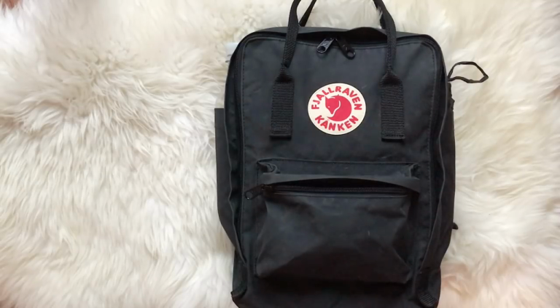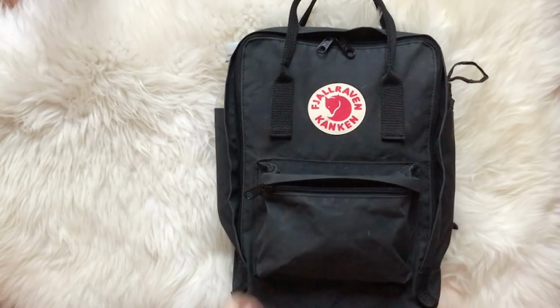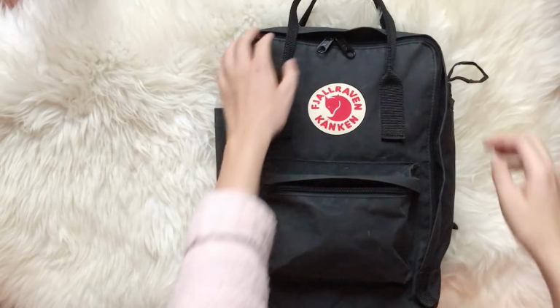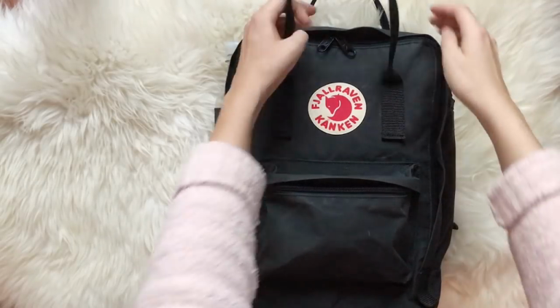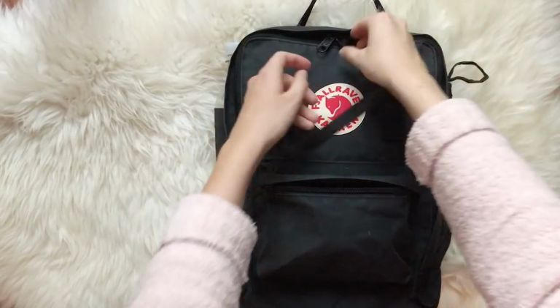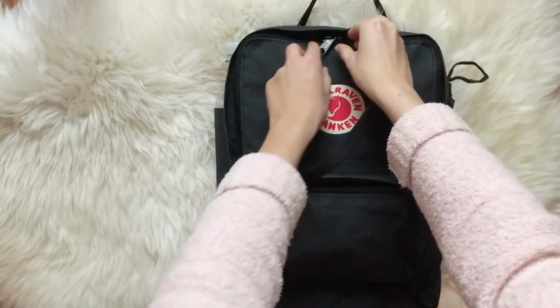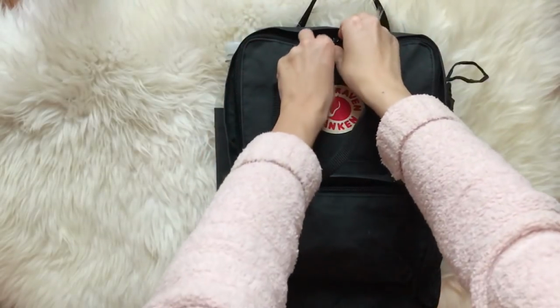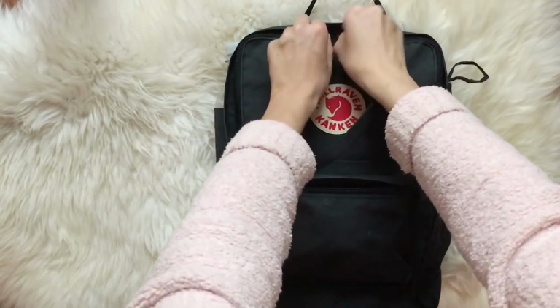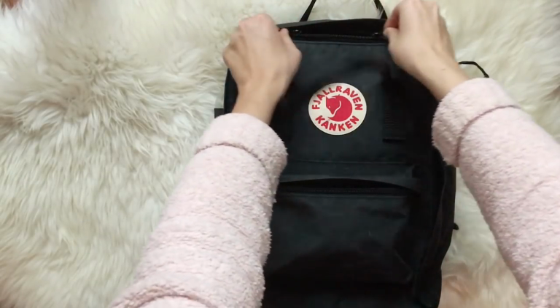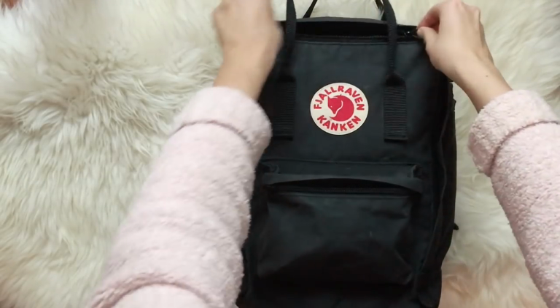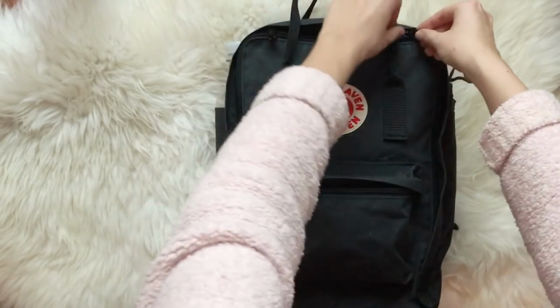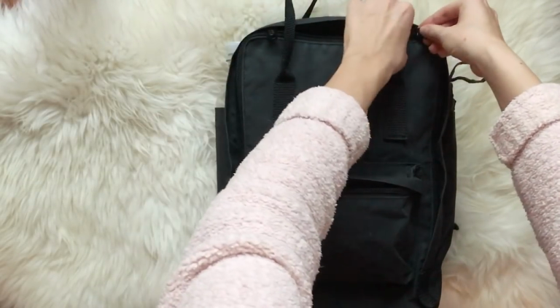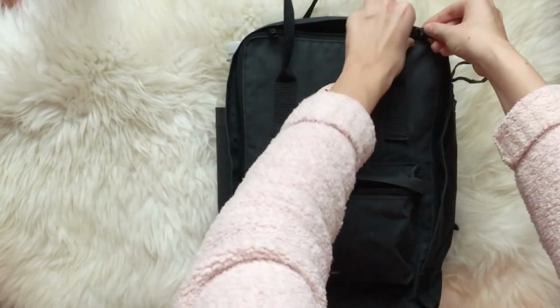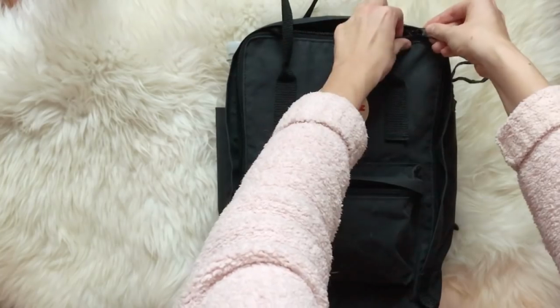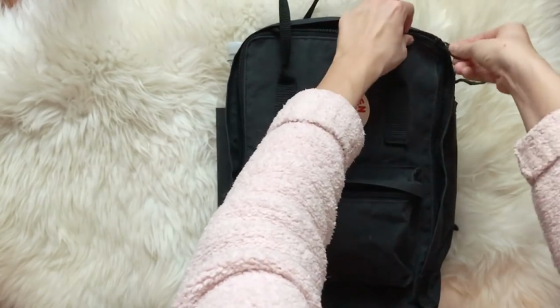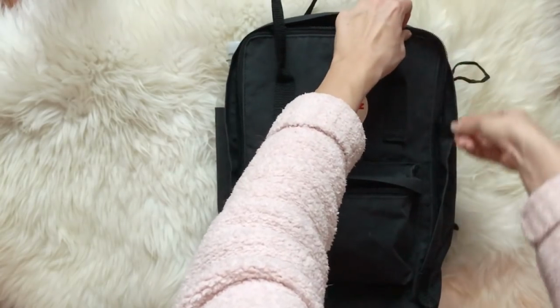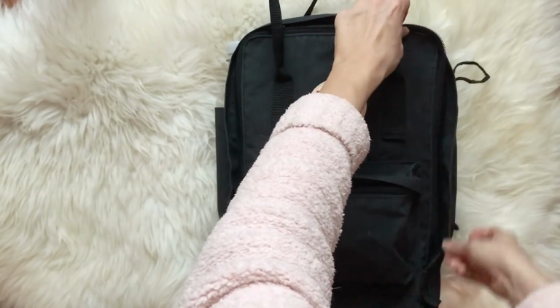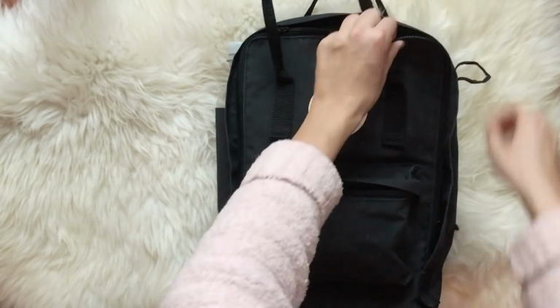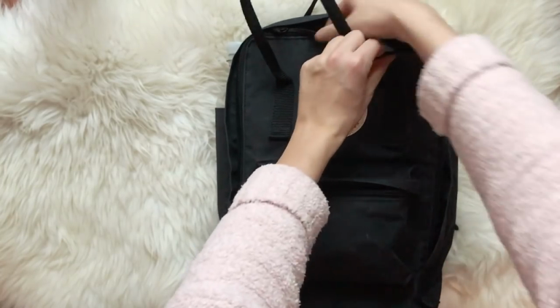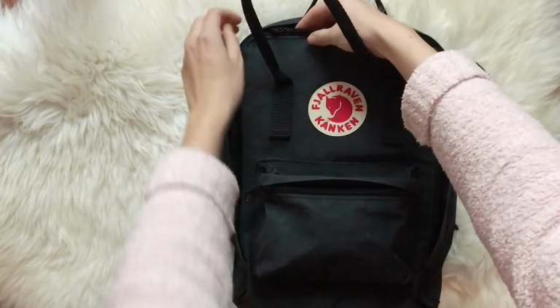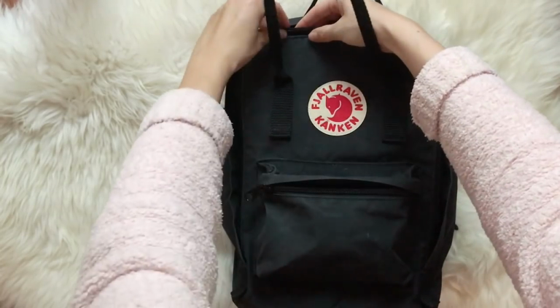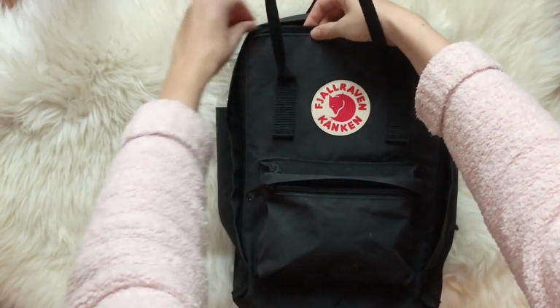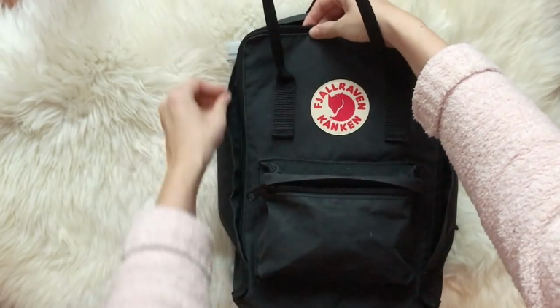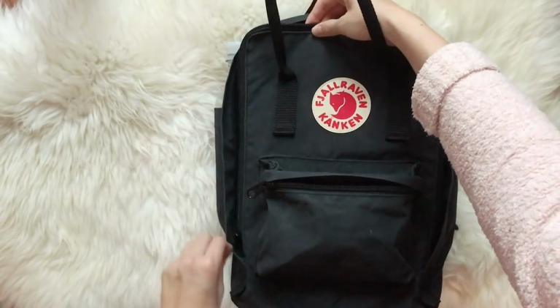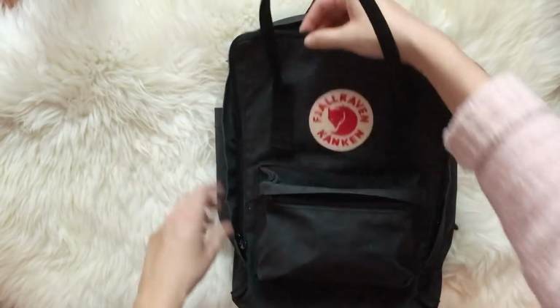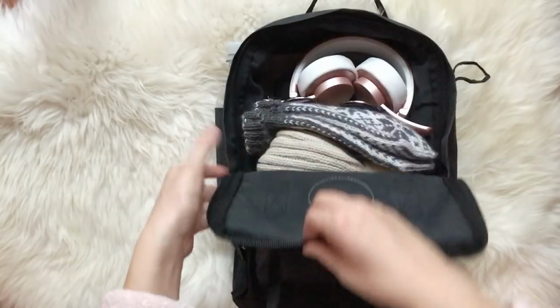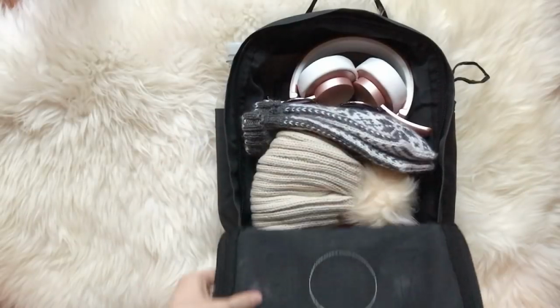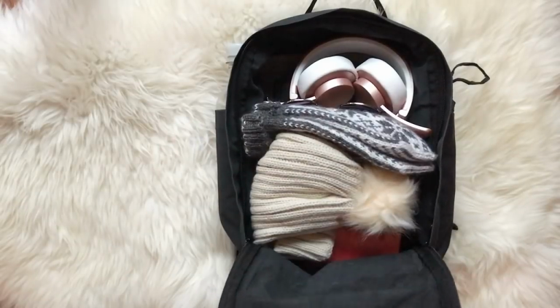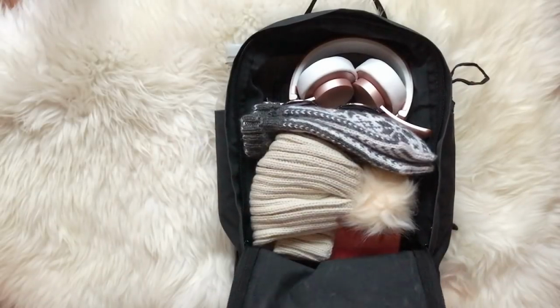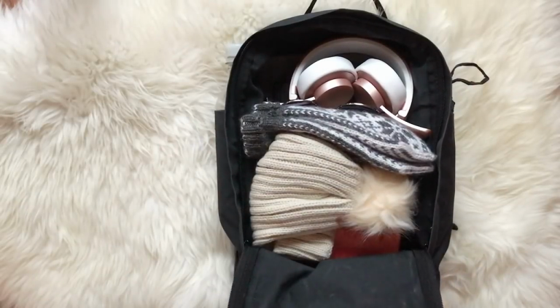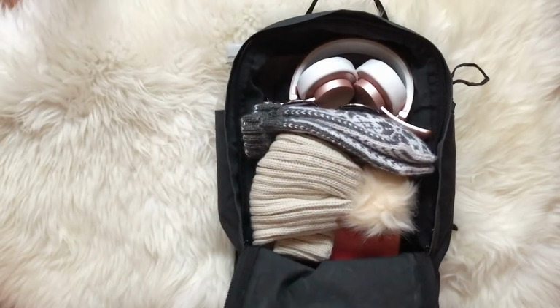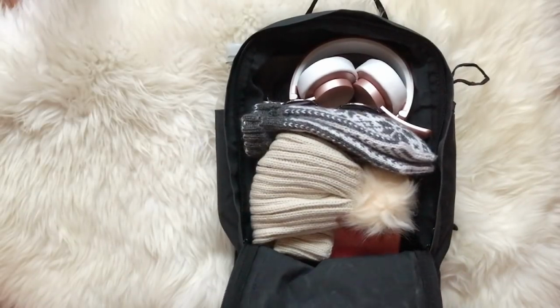Next up is the main compartment where I keep larger items. My tip here is to sort your items based on what you're most likely going to need.